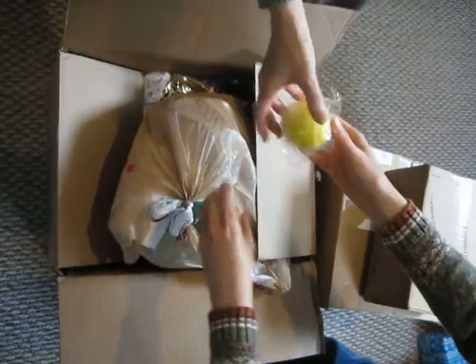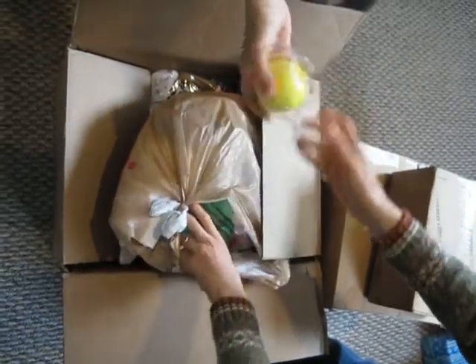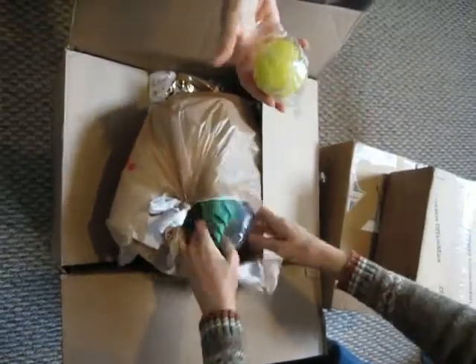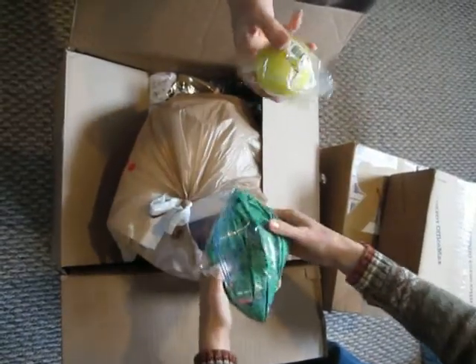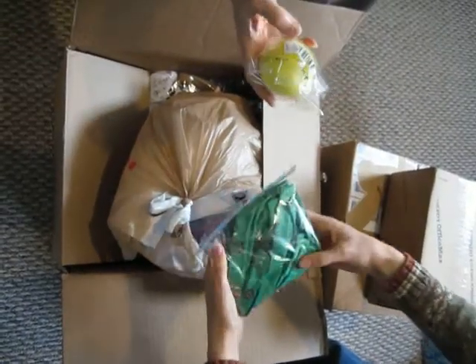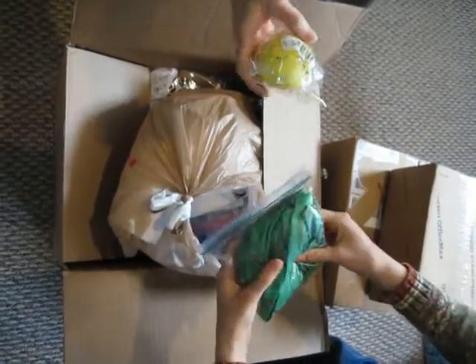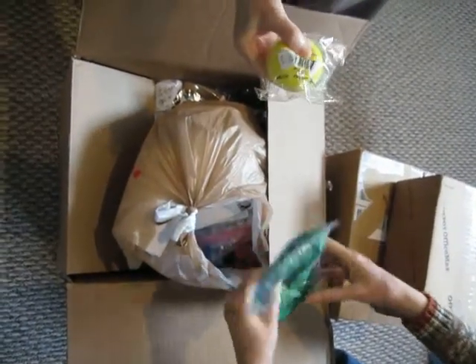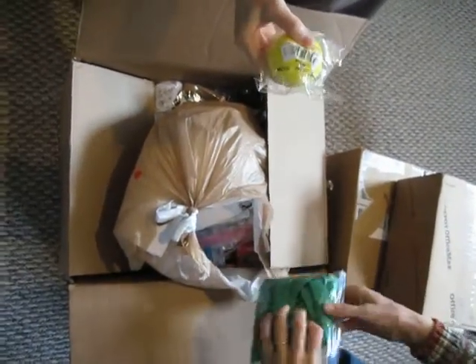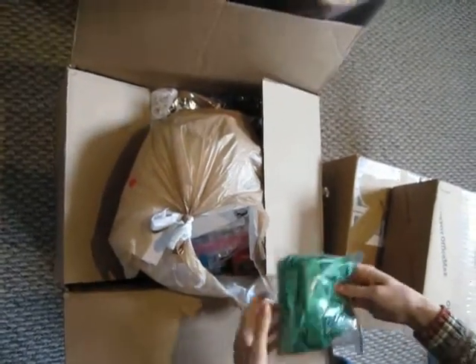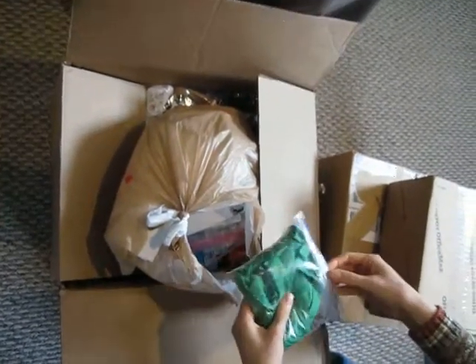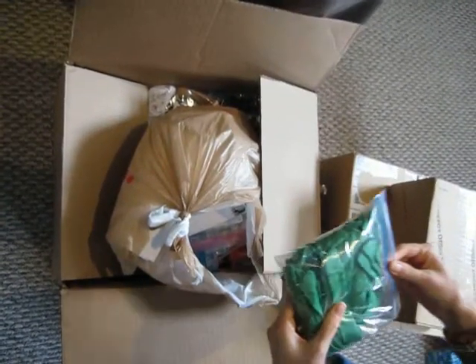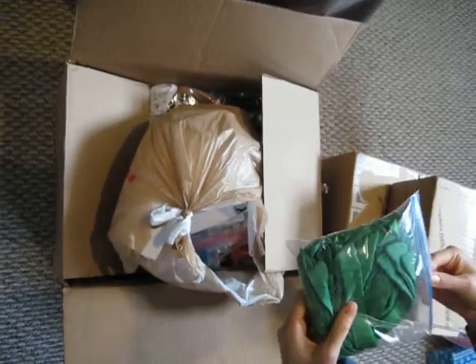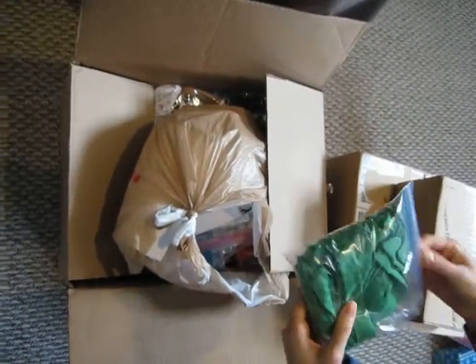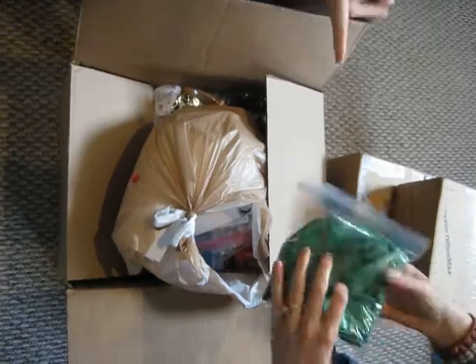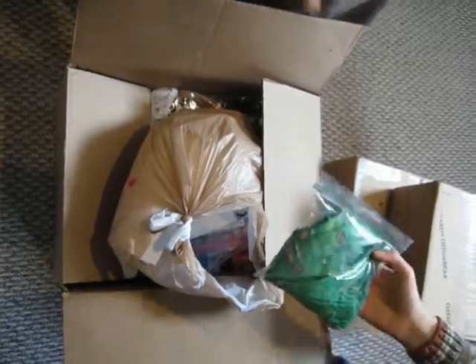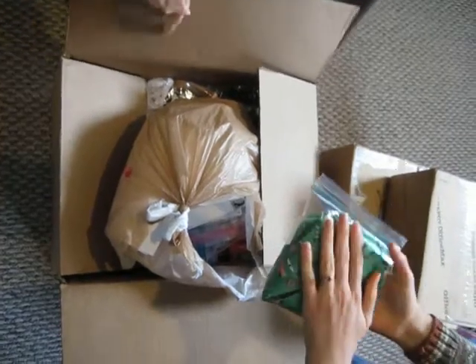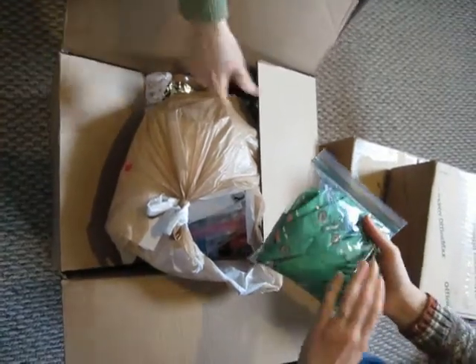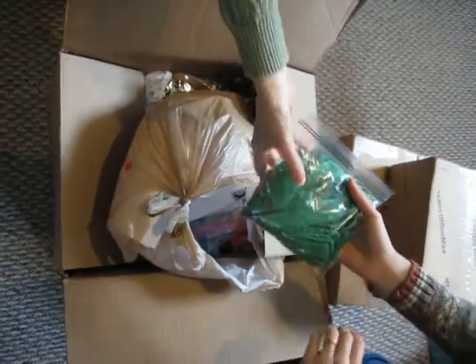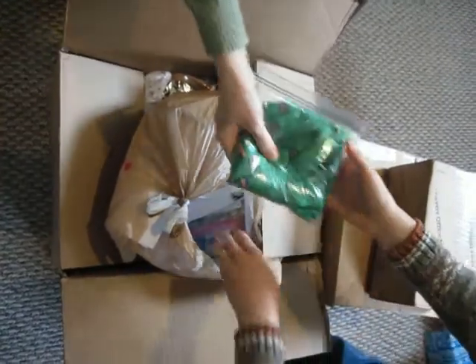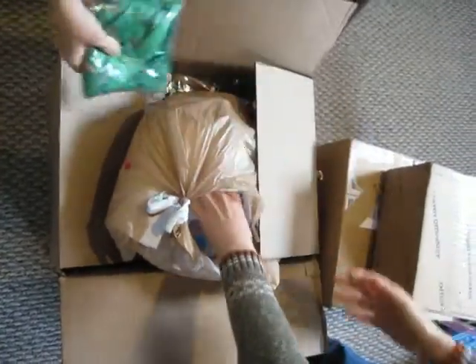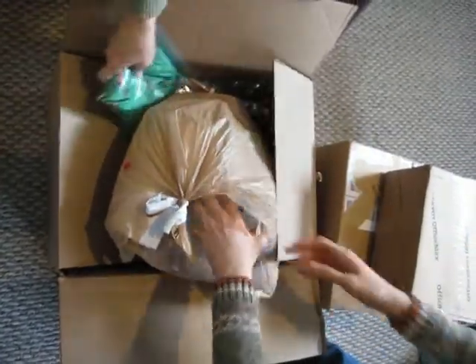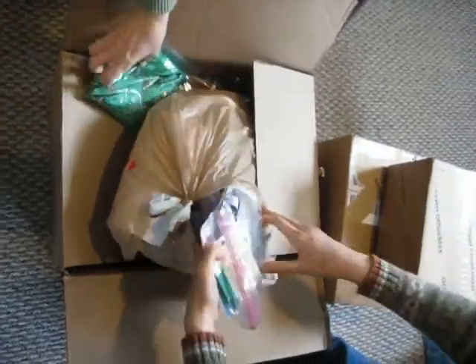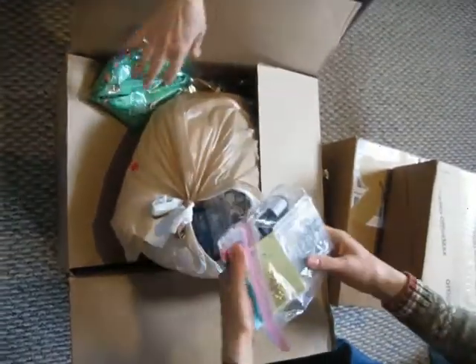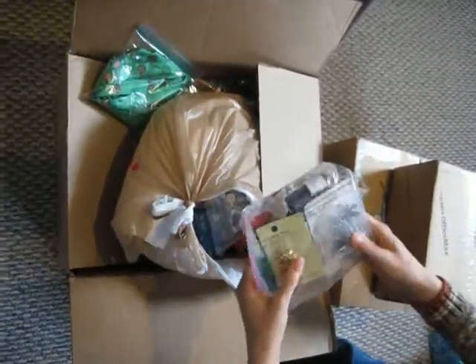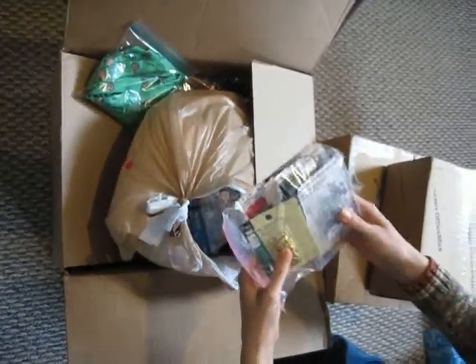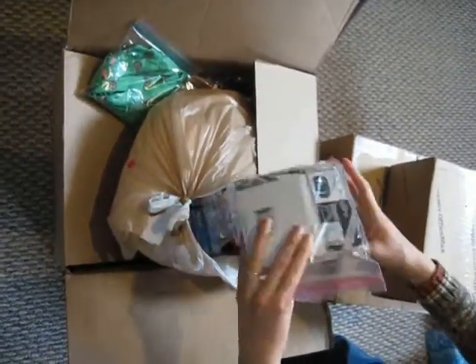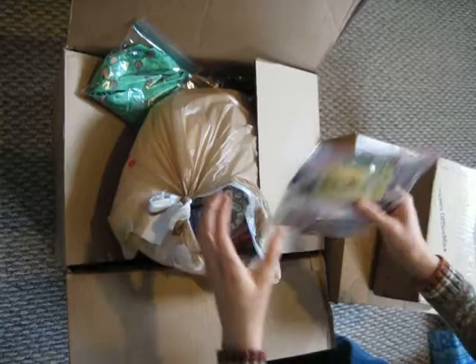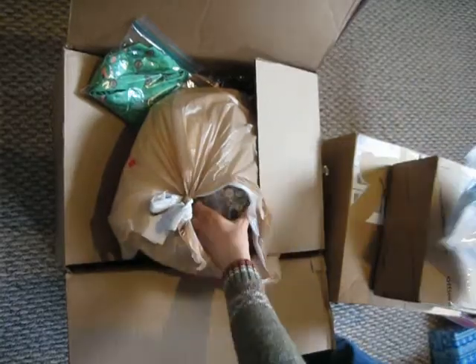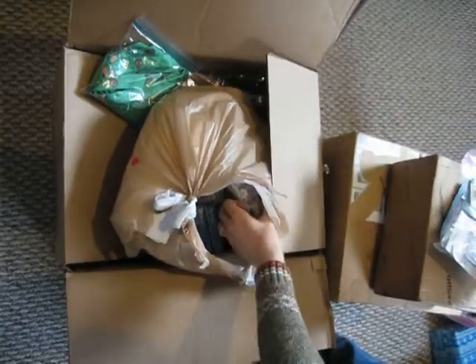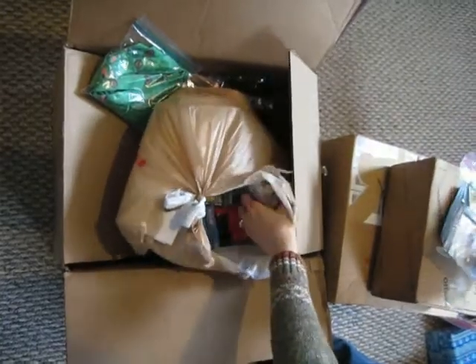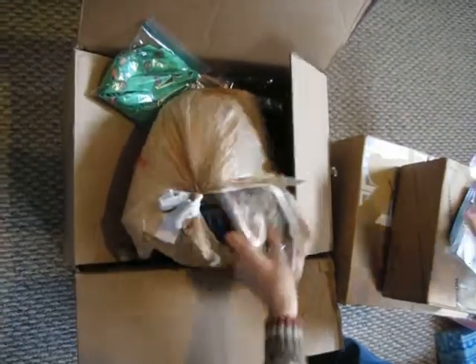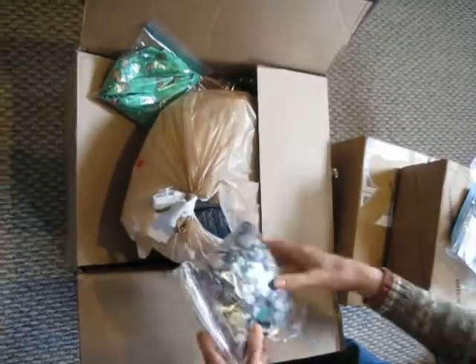We need balls — we never have balls, we need lots of balls. Oh, these are the sashes. Those are the sashes from the Girl Scout dresses. And sewing kit supplies — oh good, because I need to make some. They're pretty much out.